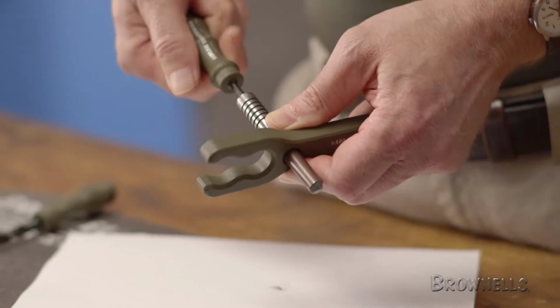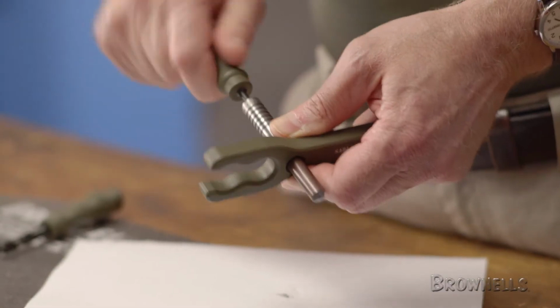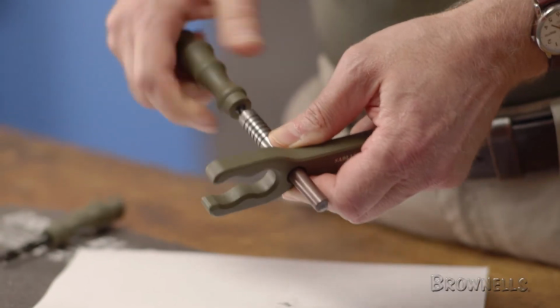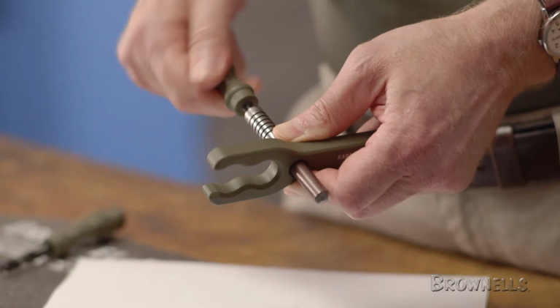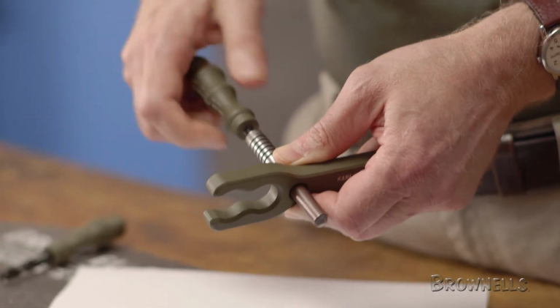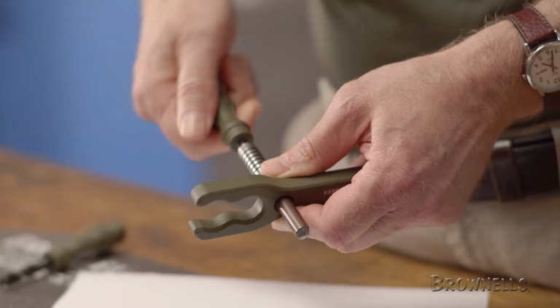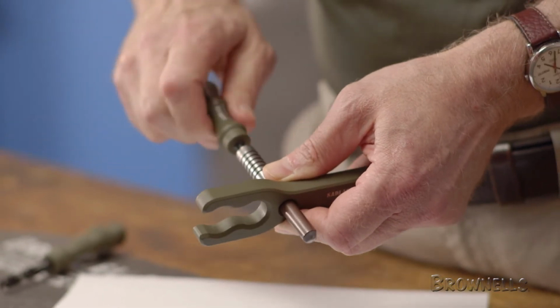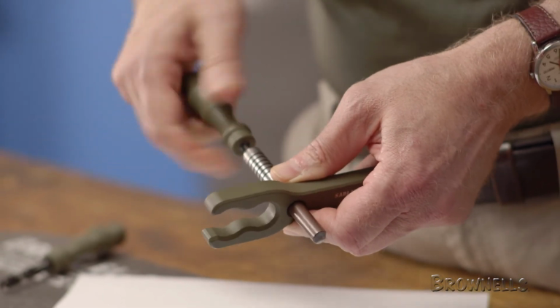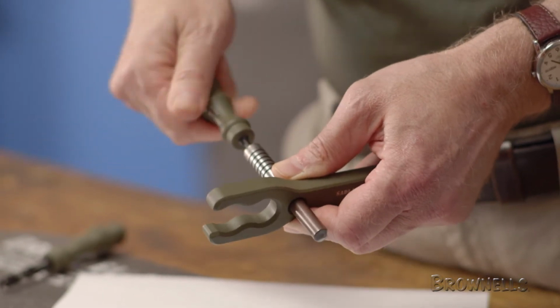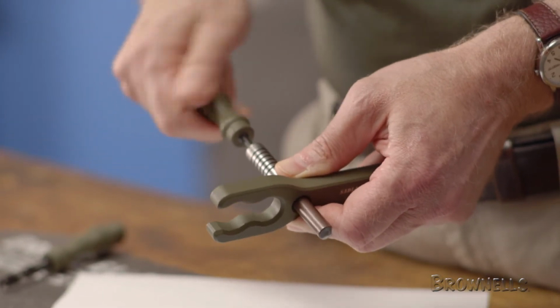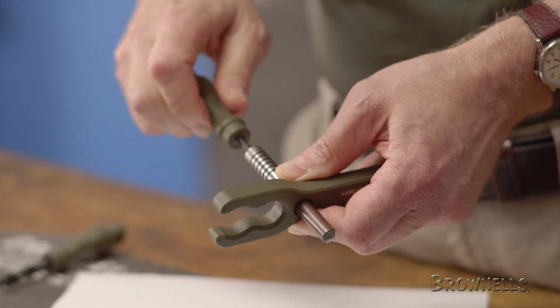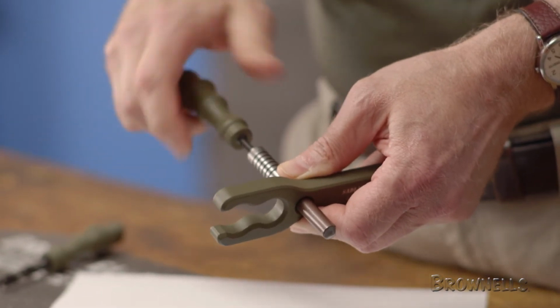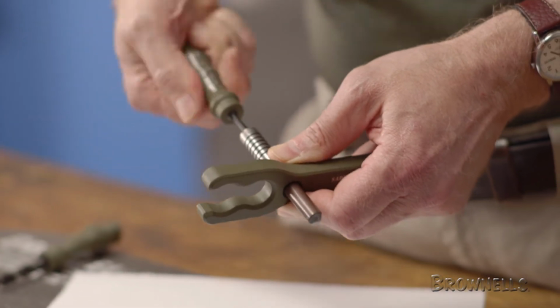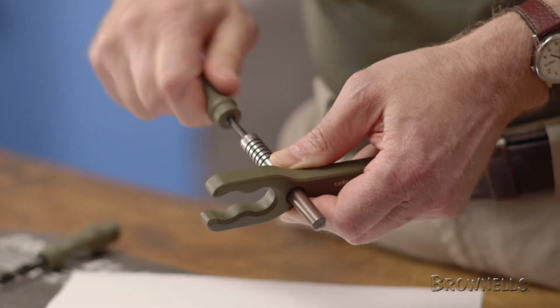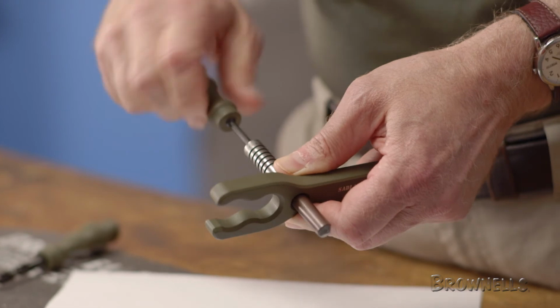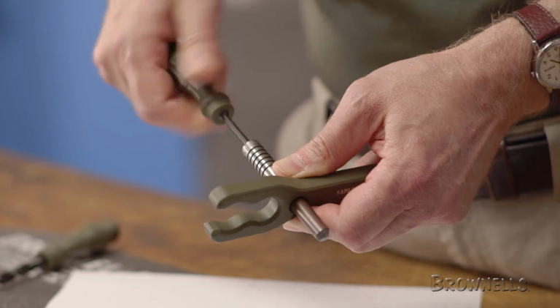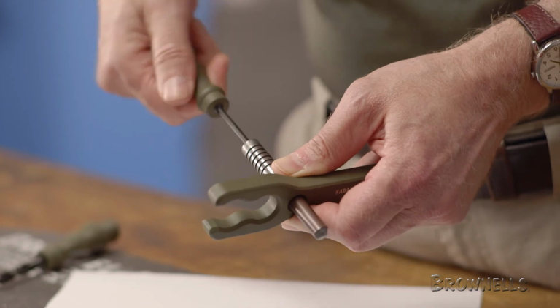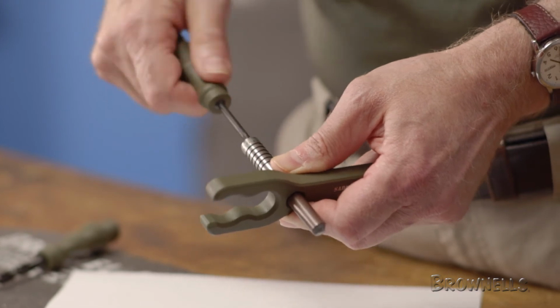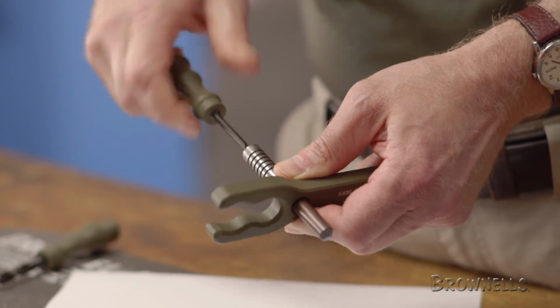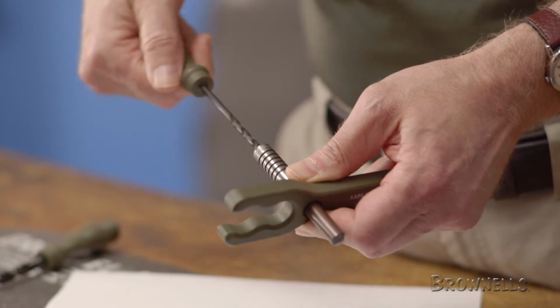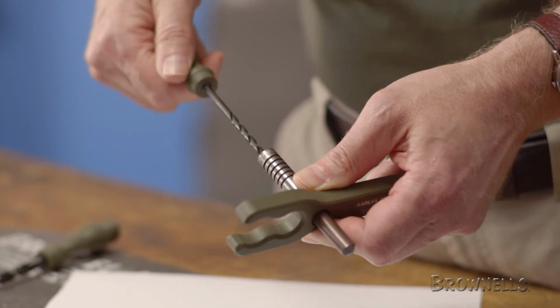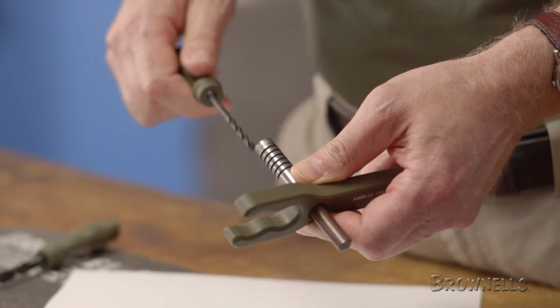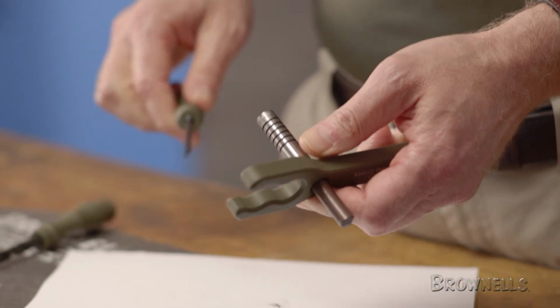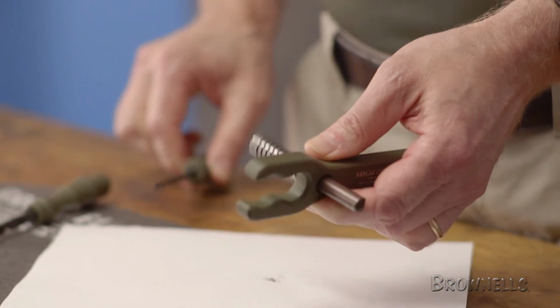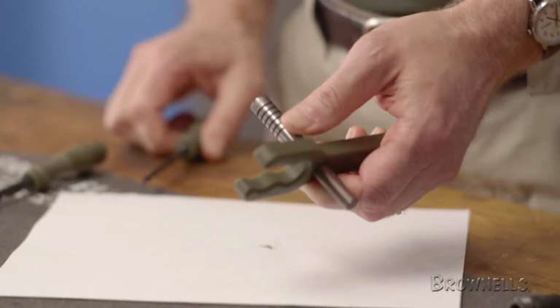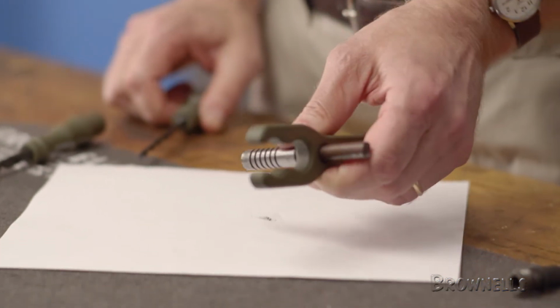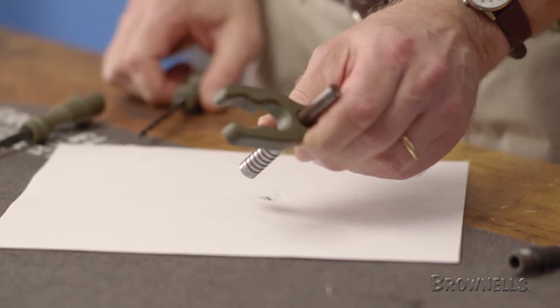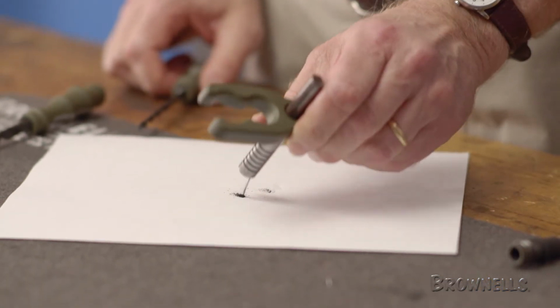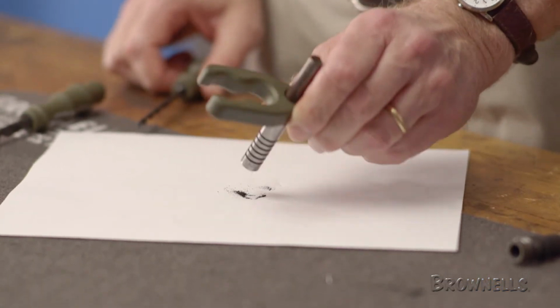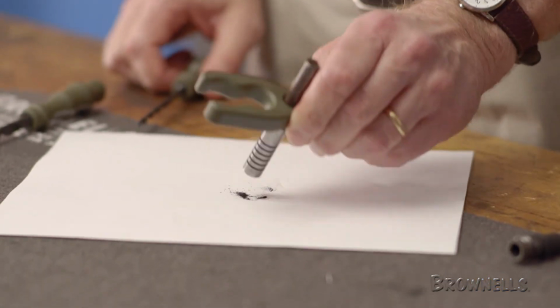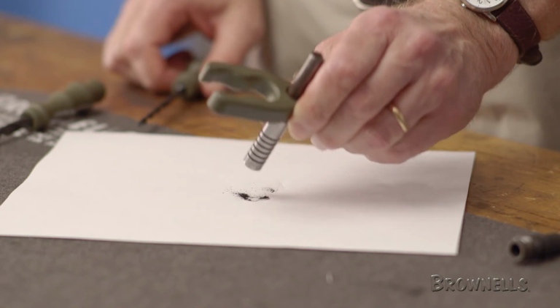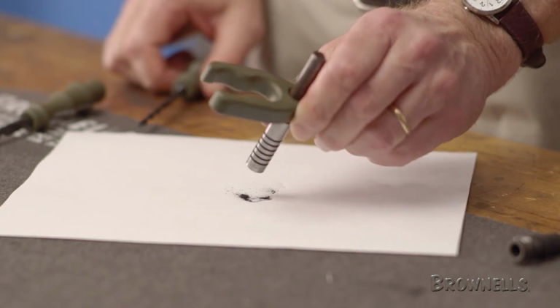And like all products sold by Brownells, the Sadlak Industries M1A M14 gas system cleaning drills are backed by our 100% unconditional lifetime satisfaction guarantee.